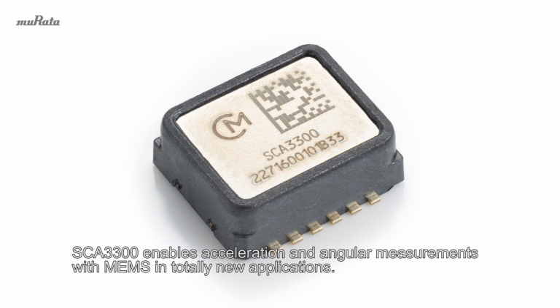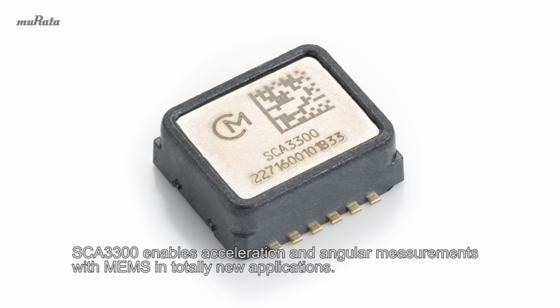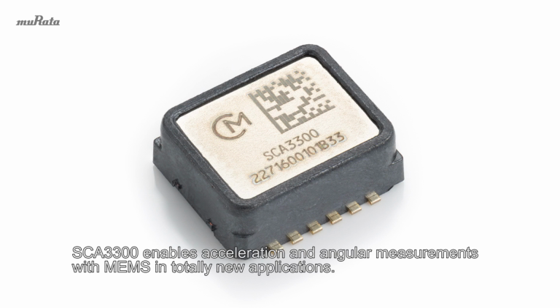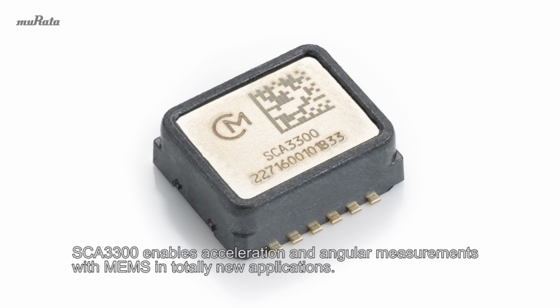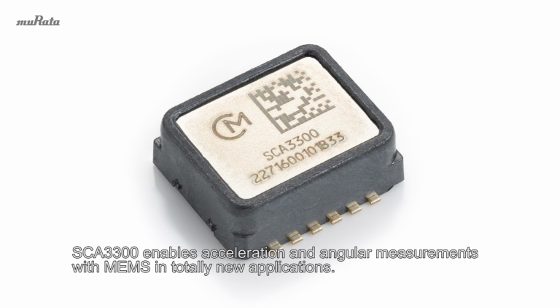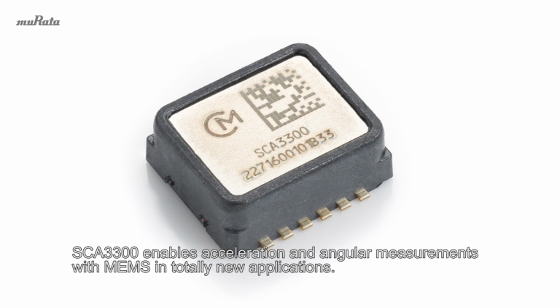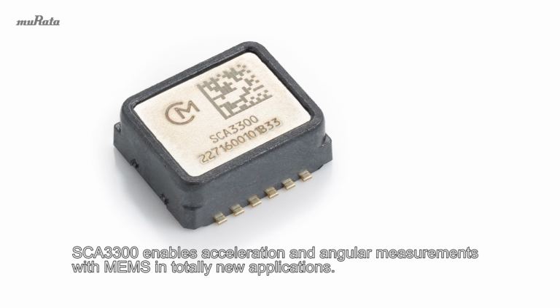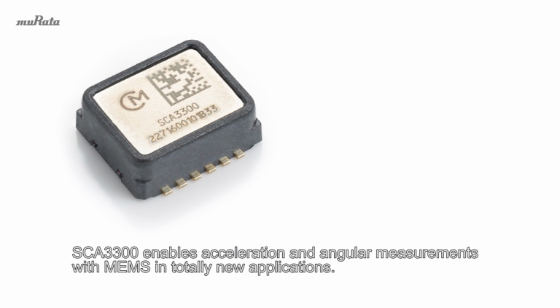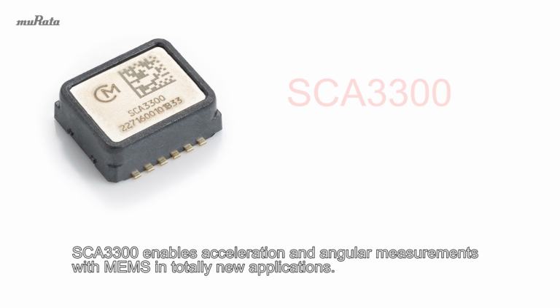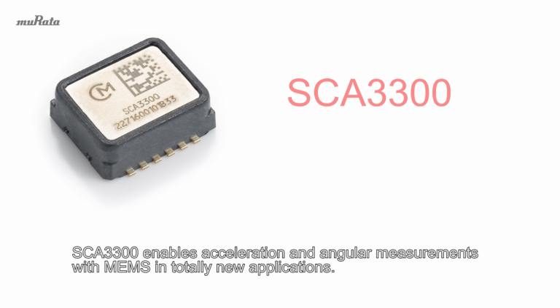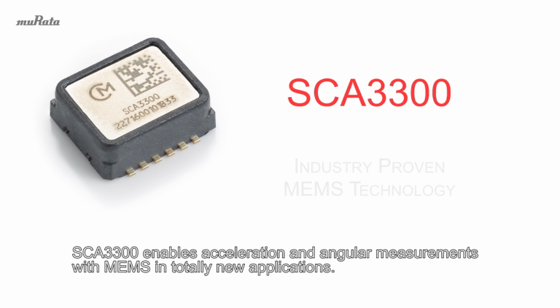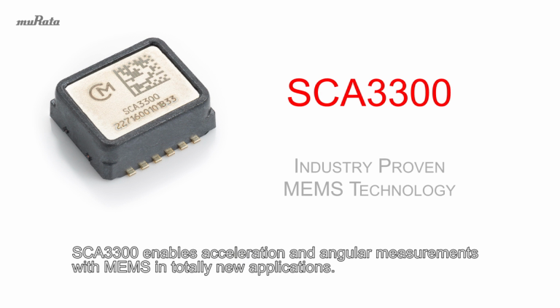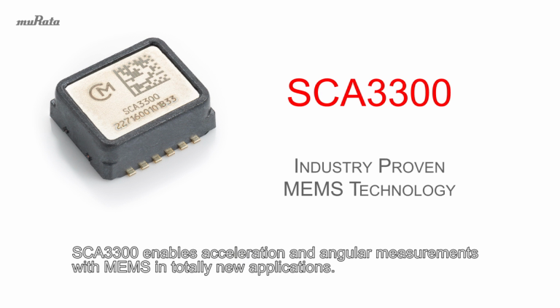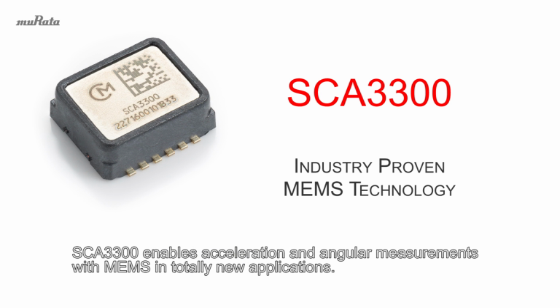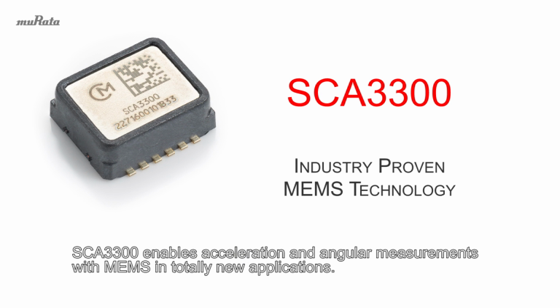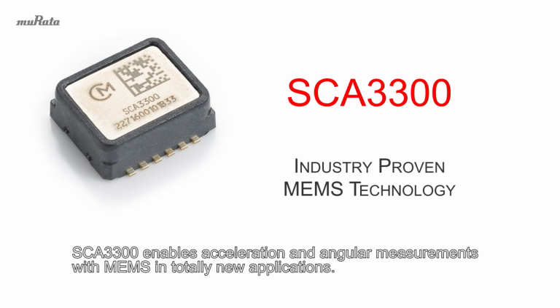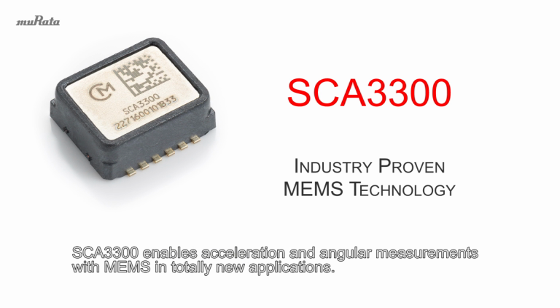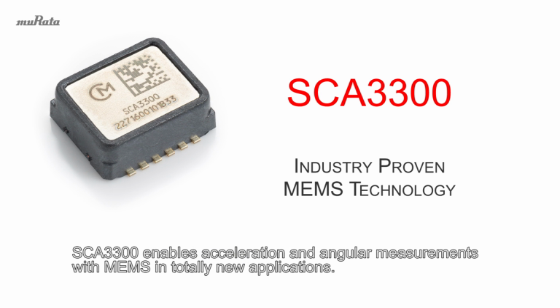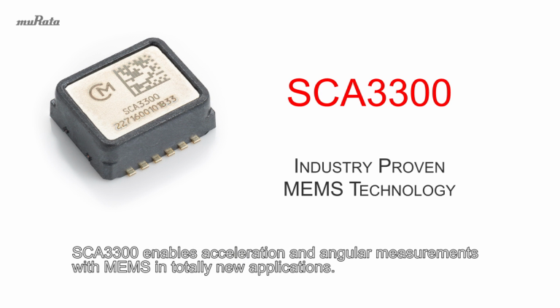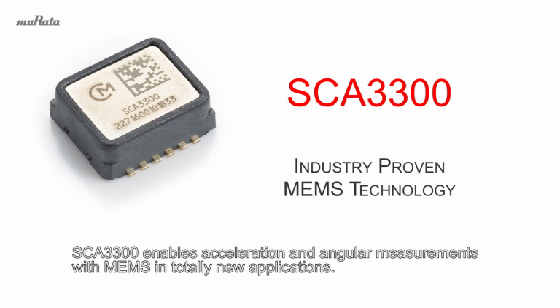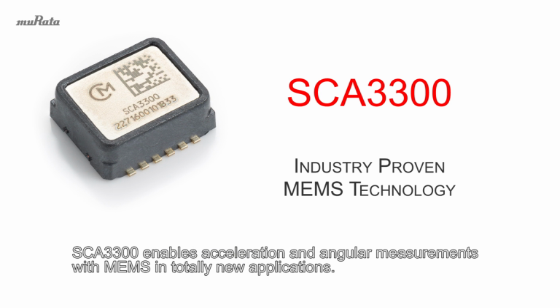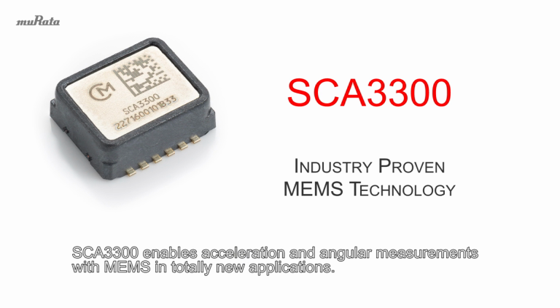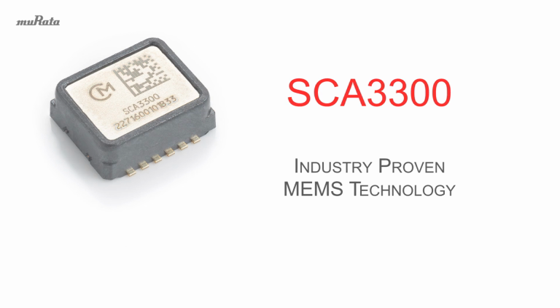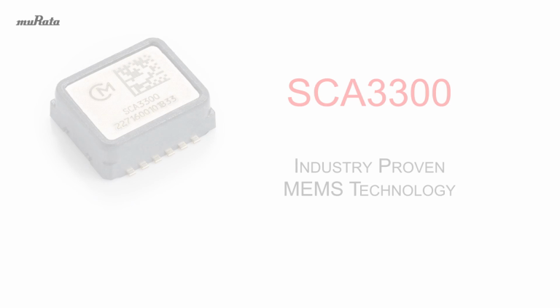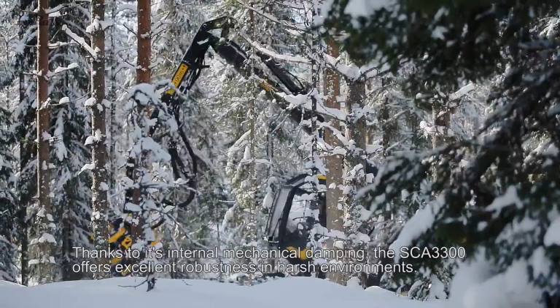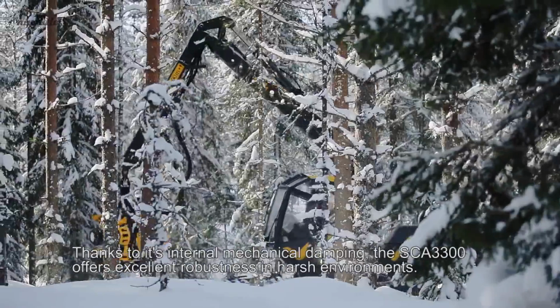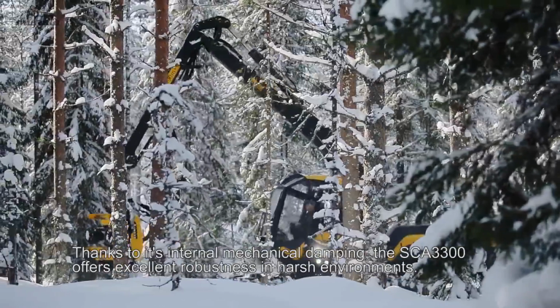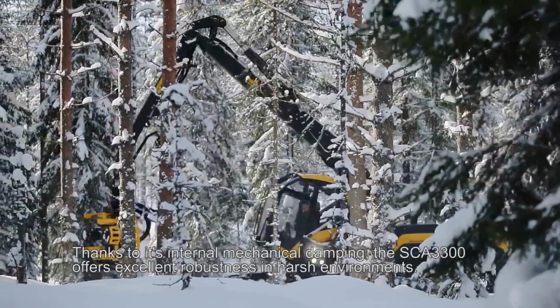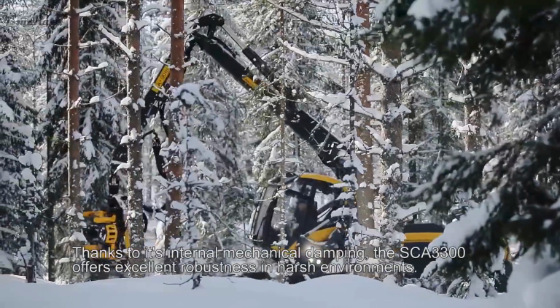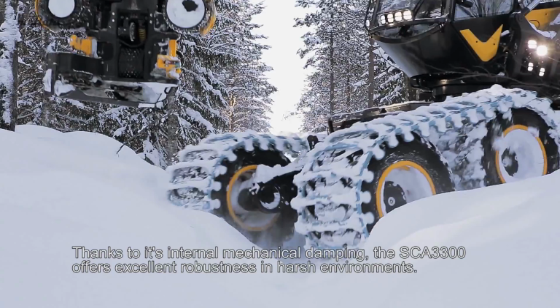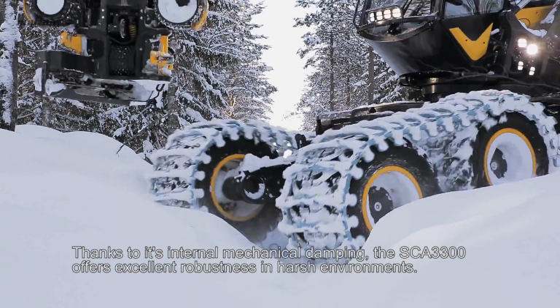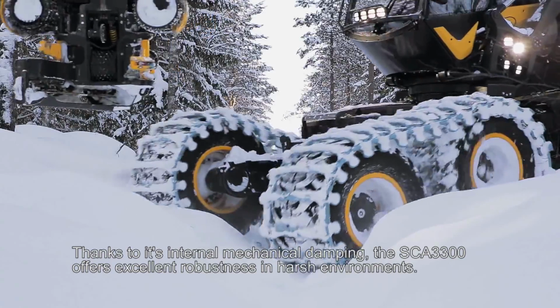The SCA3300 enables acceleration and angular measurements with MEMS in totally new applications. Thanks to its internal mechanical damping,